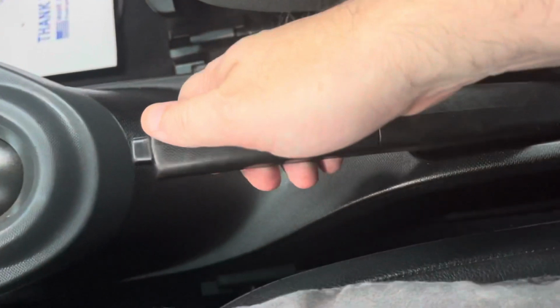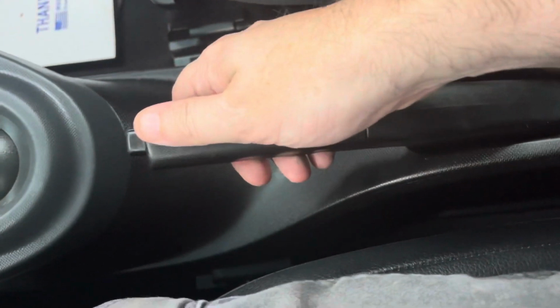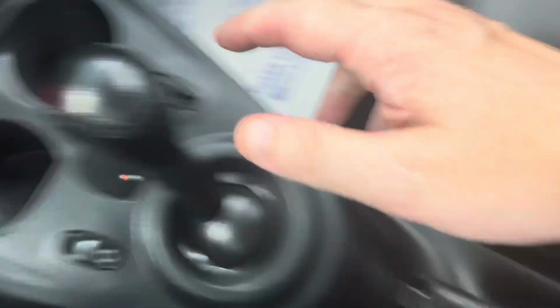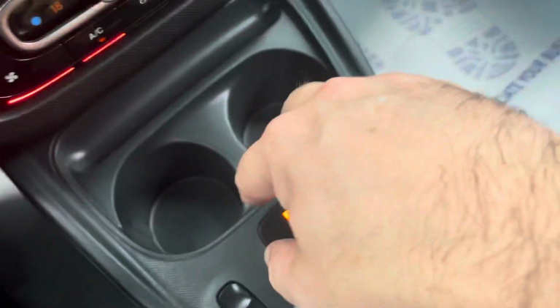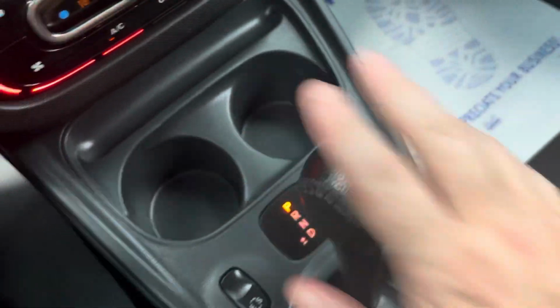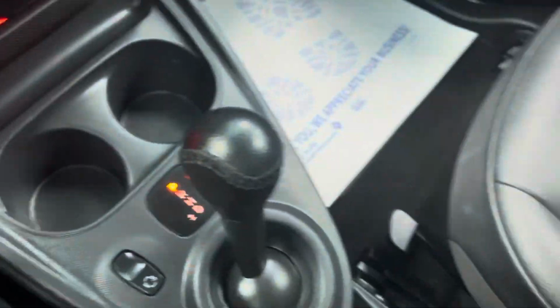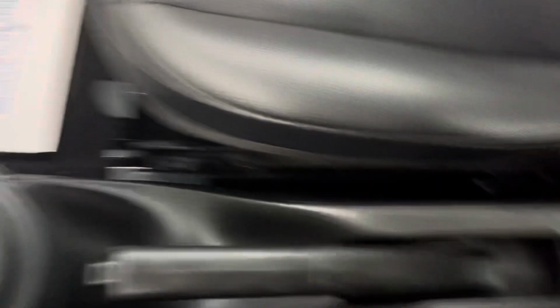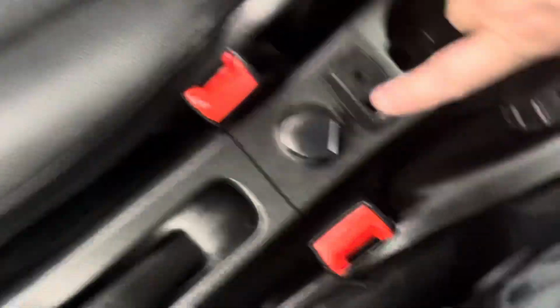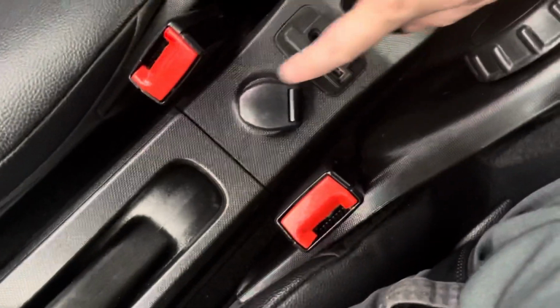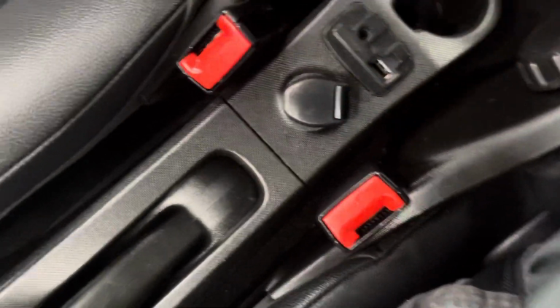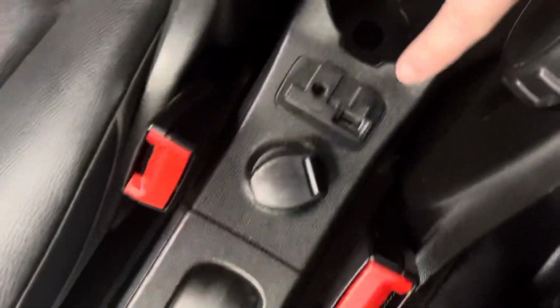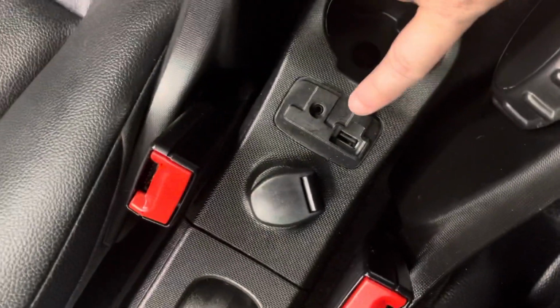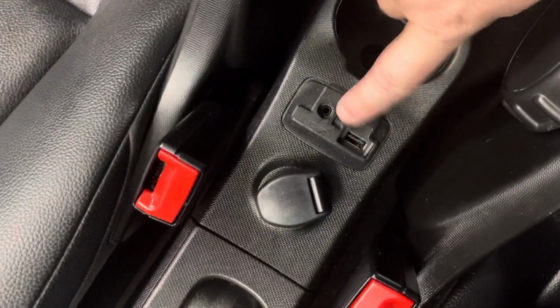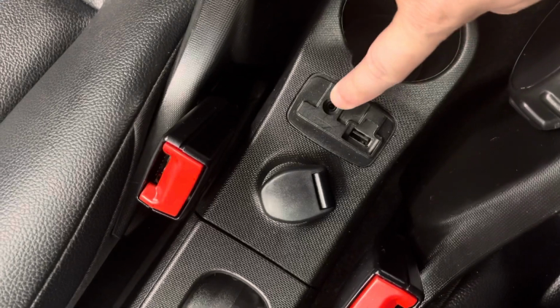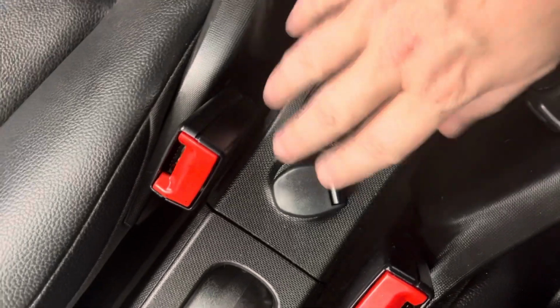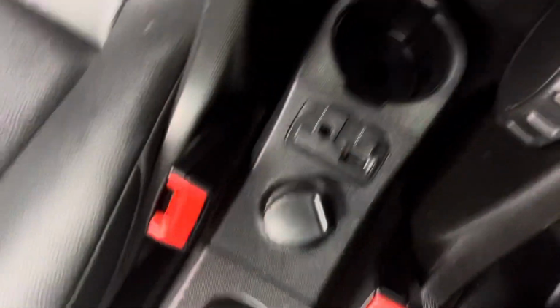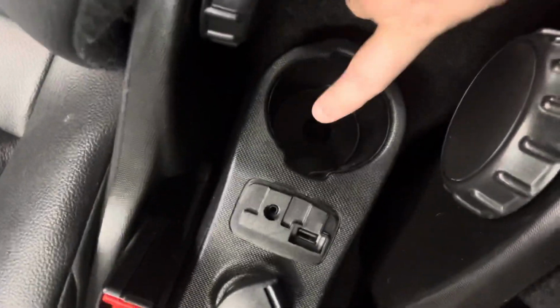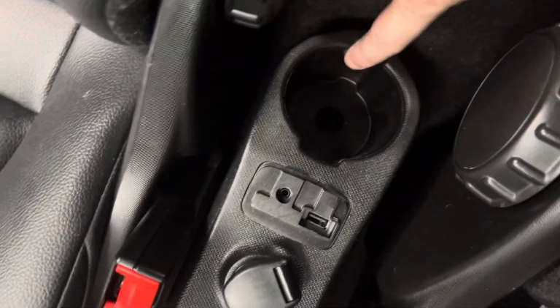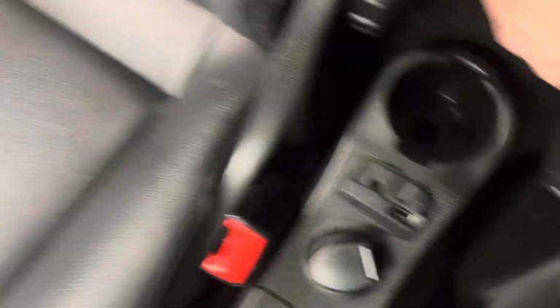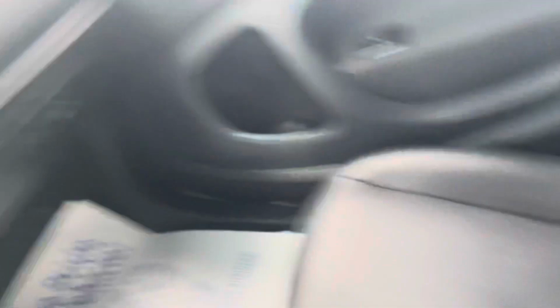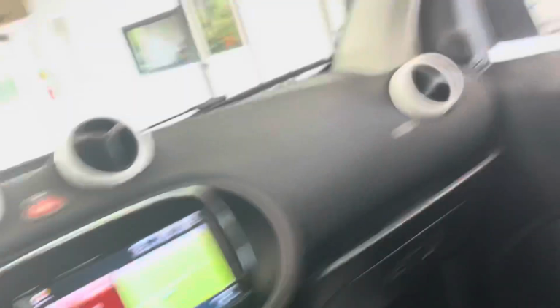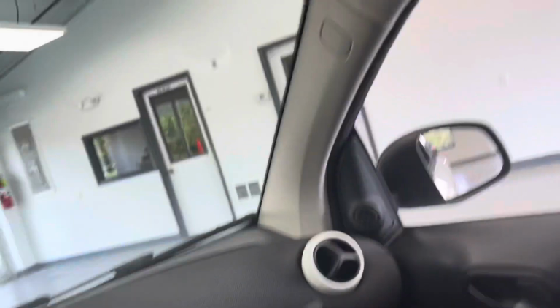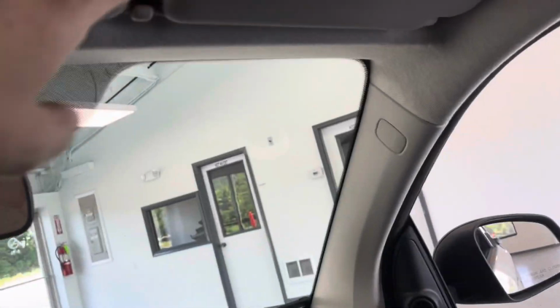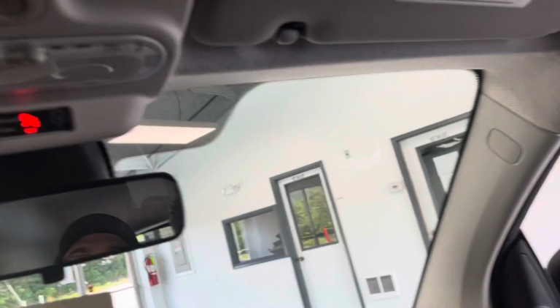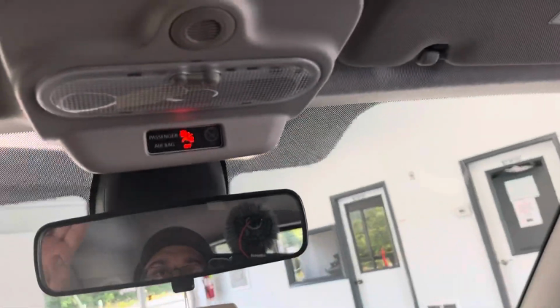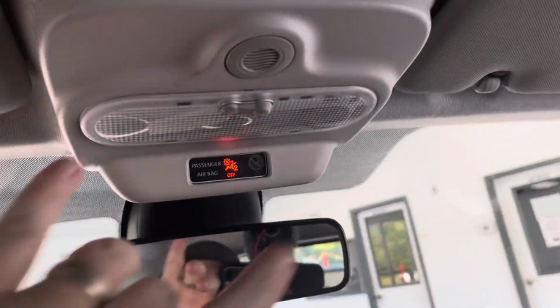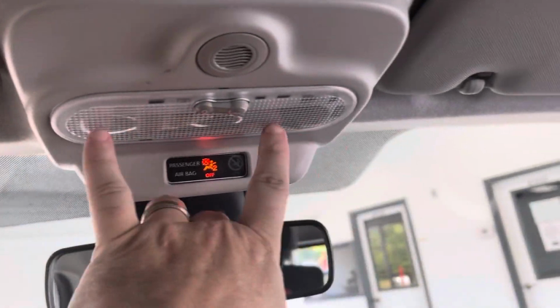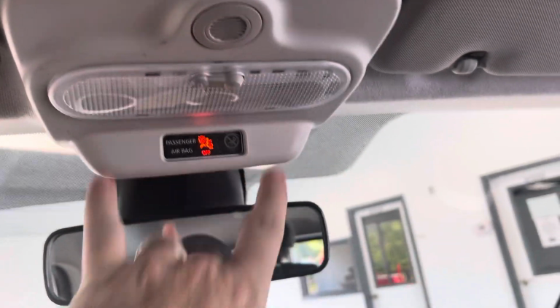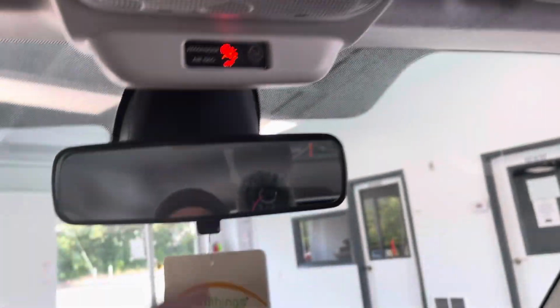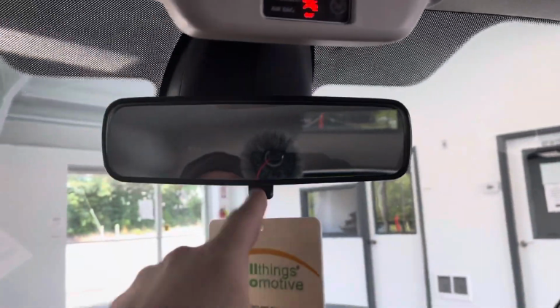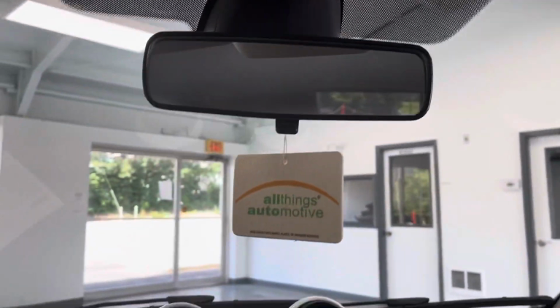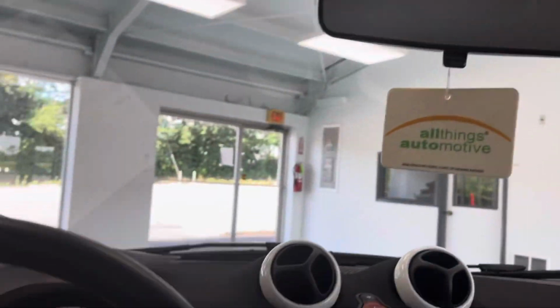That pull handle there is your emergency brake. There are a couple of cup holders, and back here a power supply with USB and auxiliary. Then one more cup holder in the back. No illuminated or mirrored visors, but we do have LED map lights.